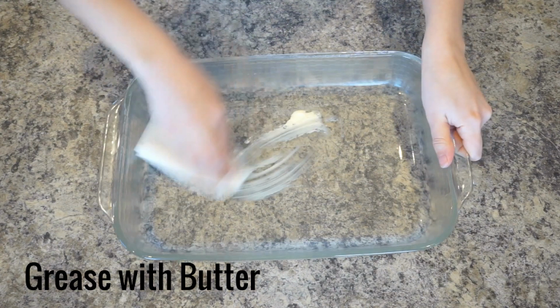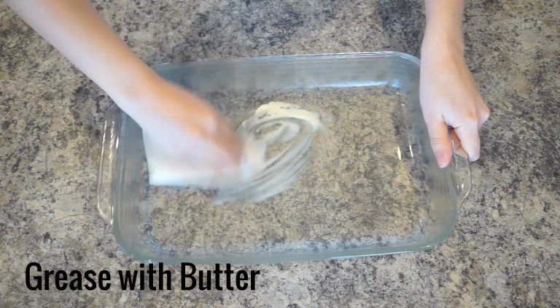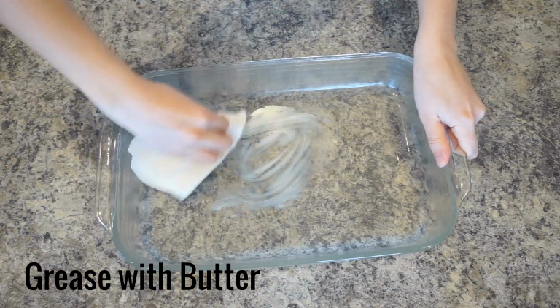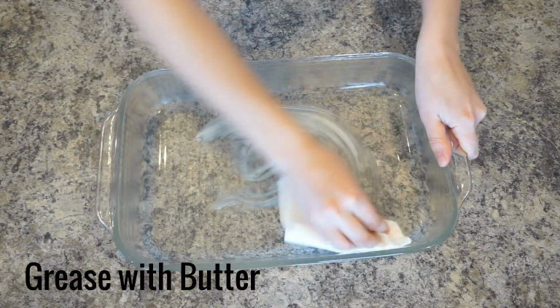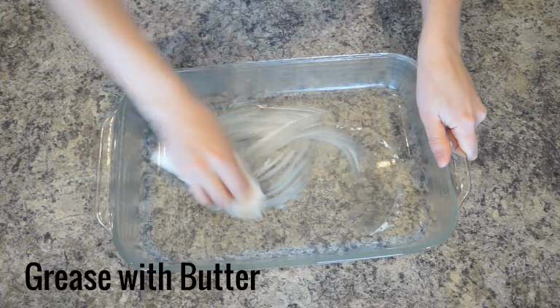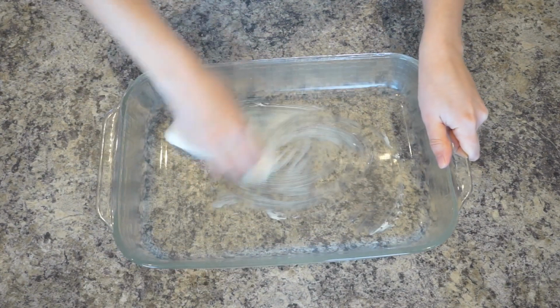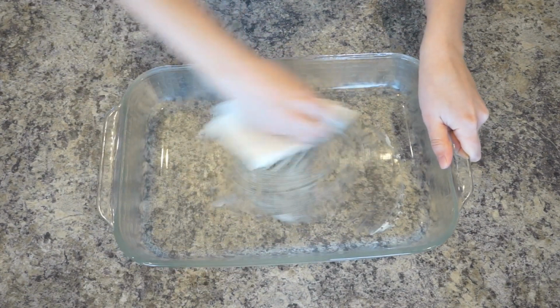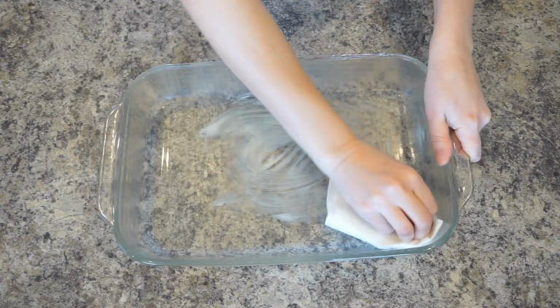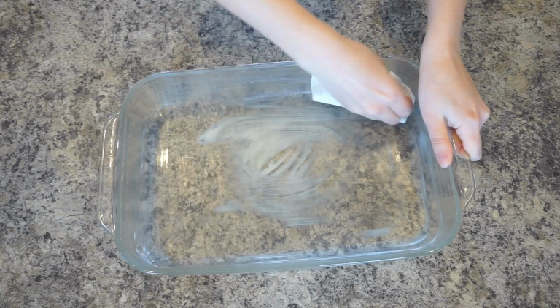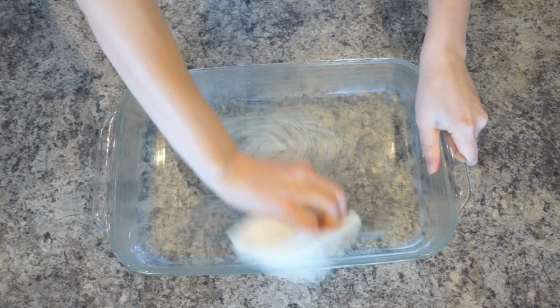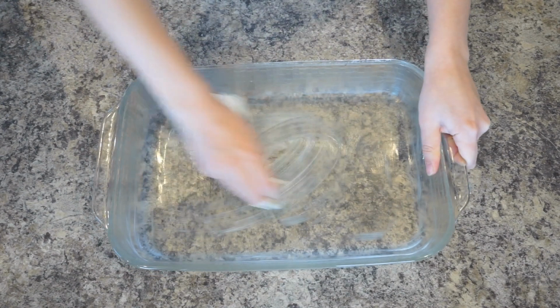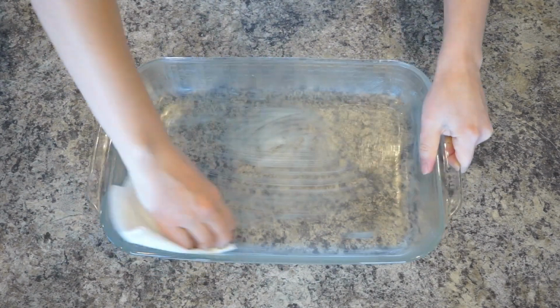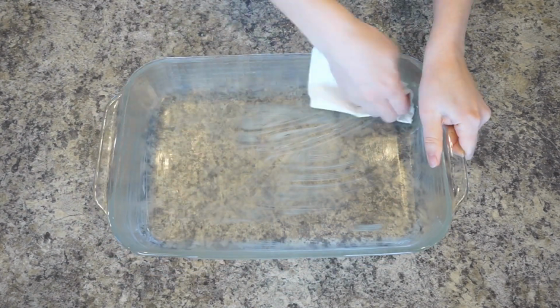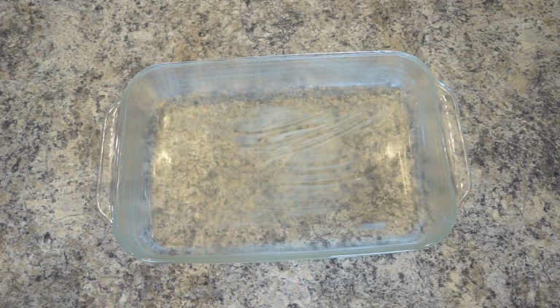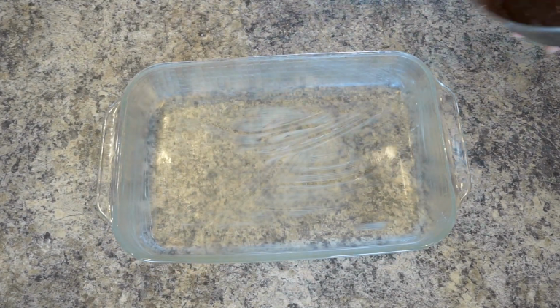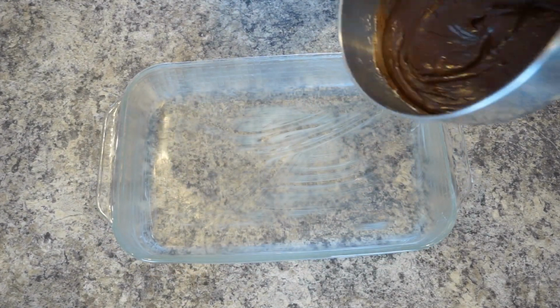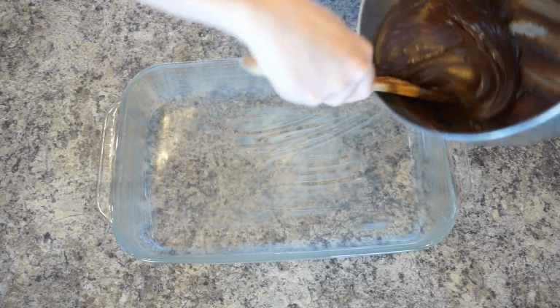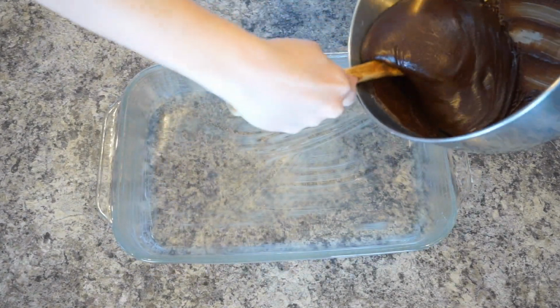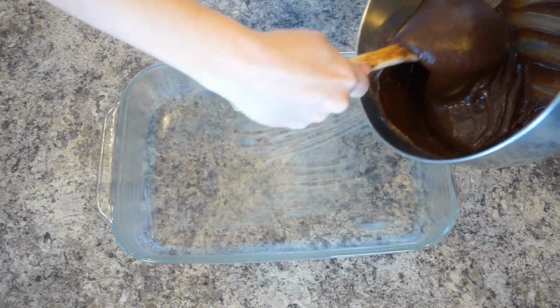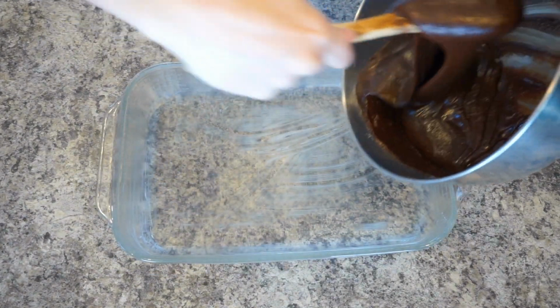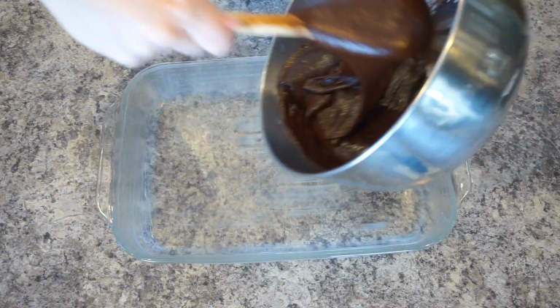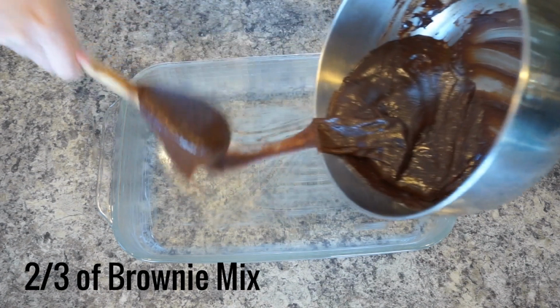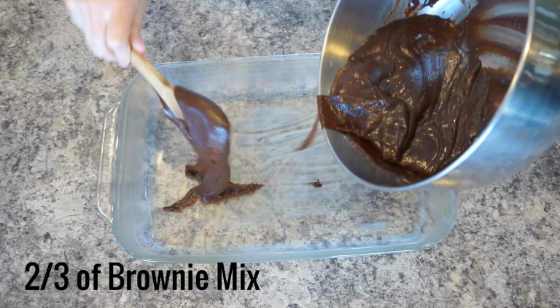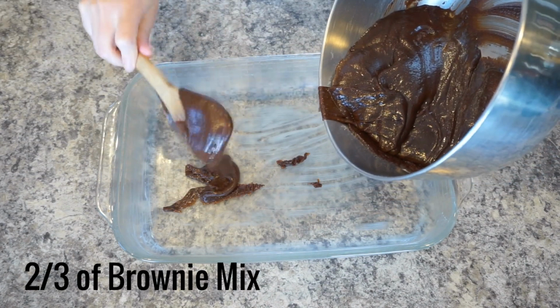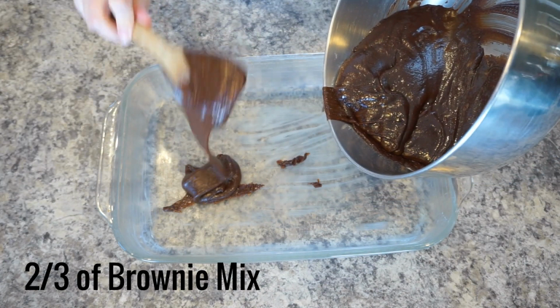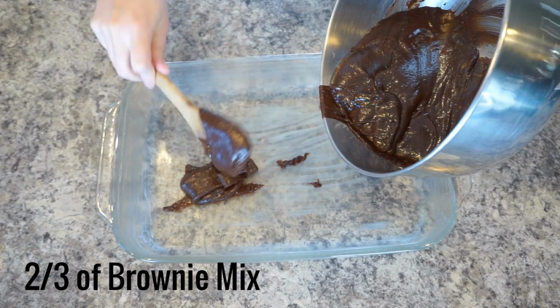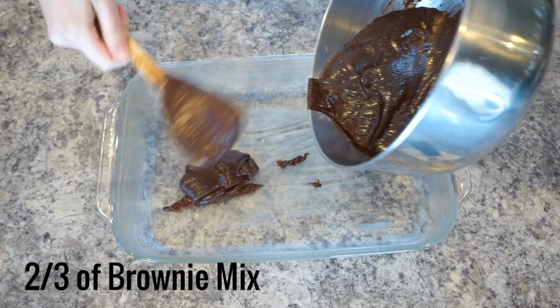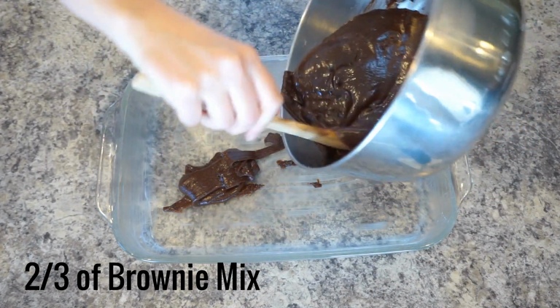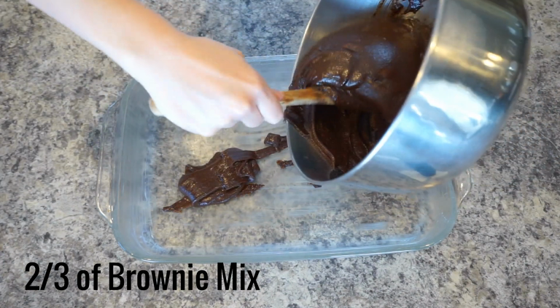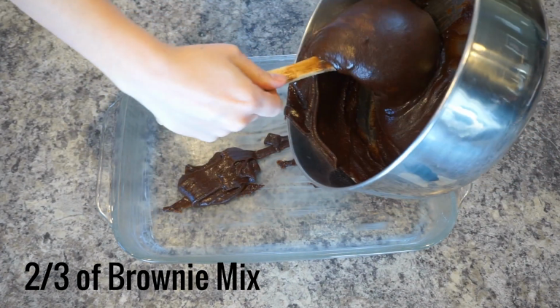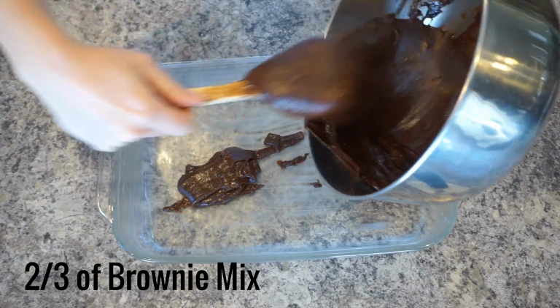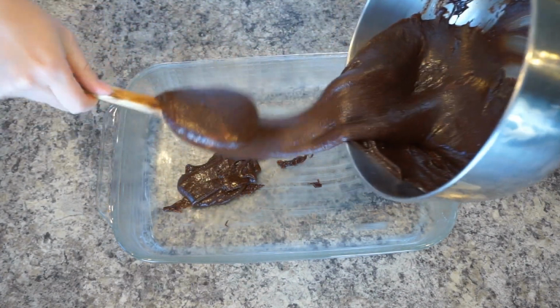Grease a 9 by 13 inch pan with butter. Spoon 2 thirds of the brownie mixture into the pan and spread evenly over the bottom.